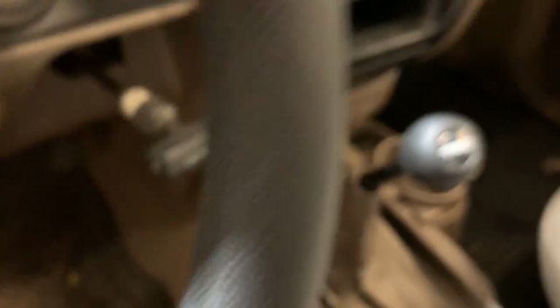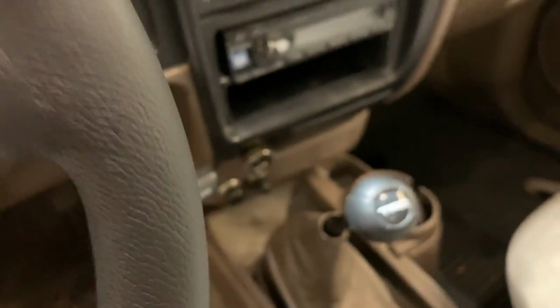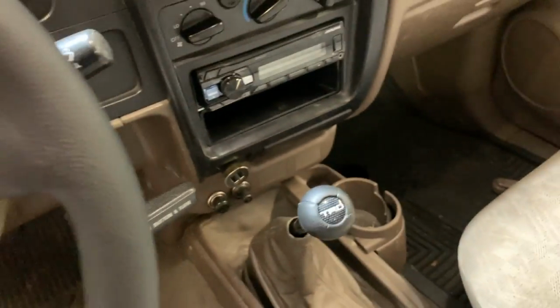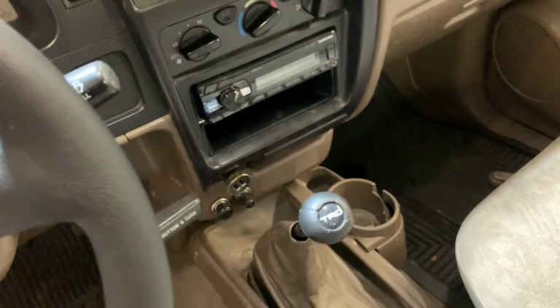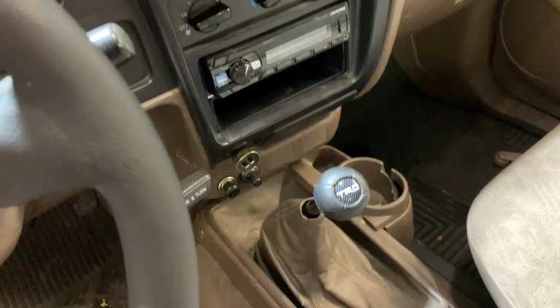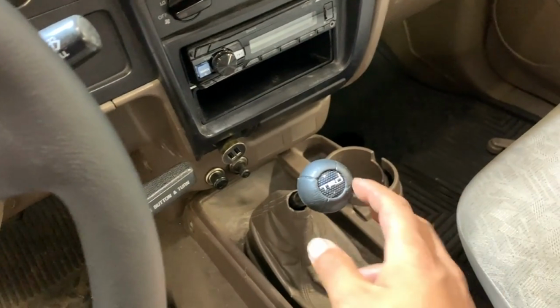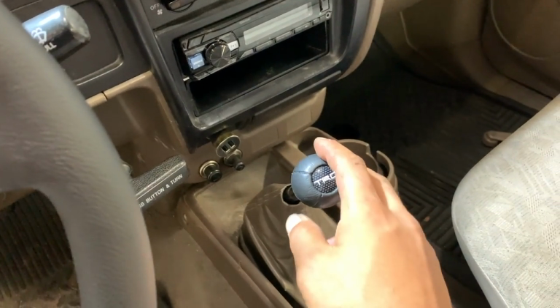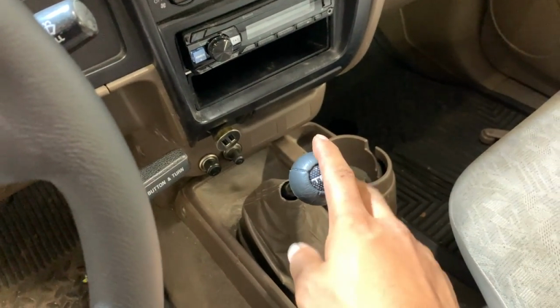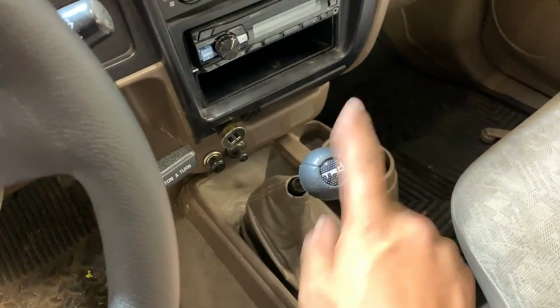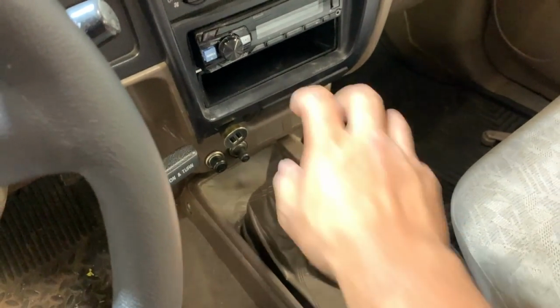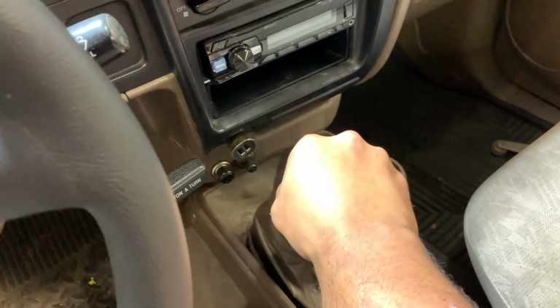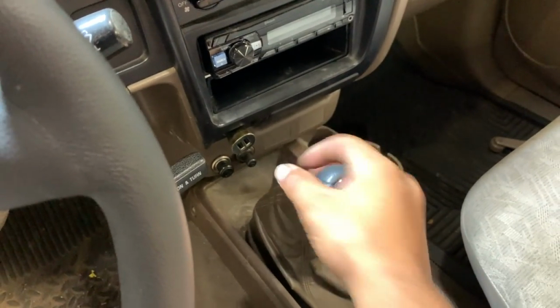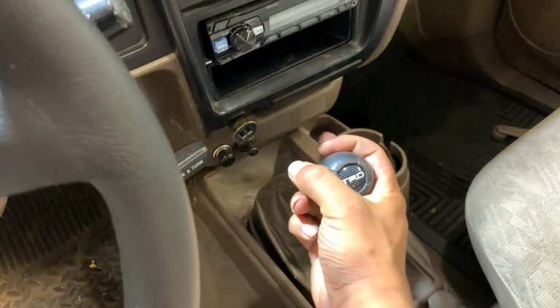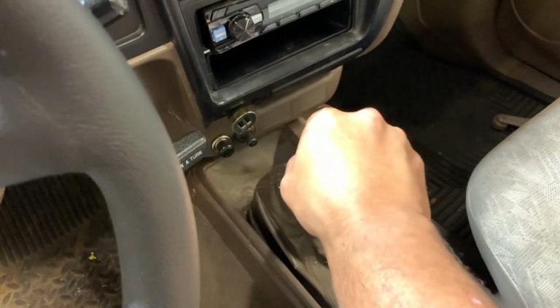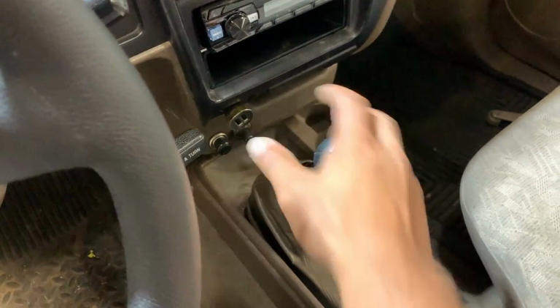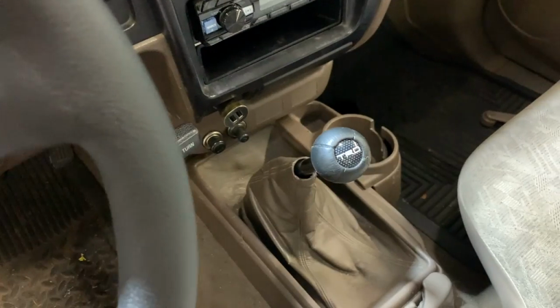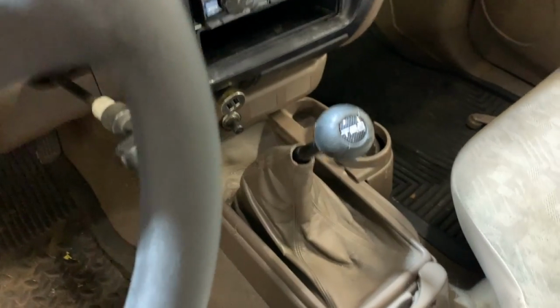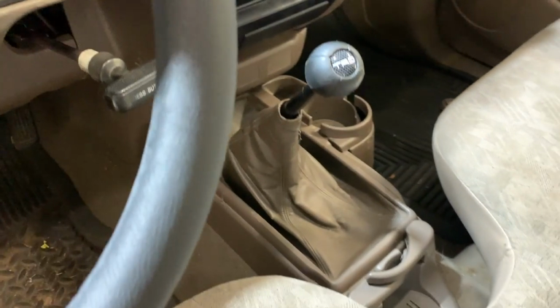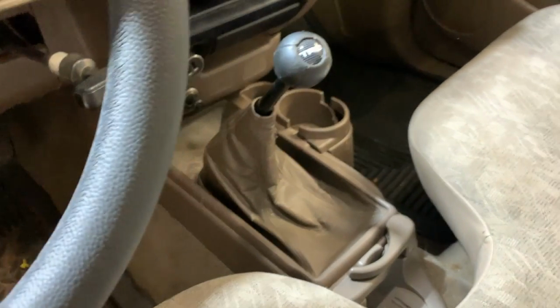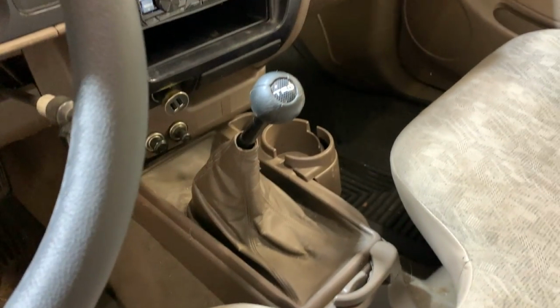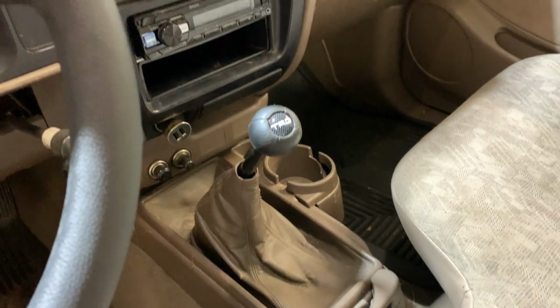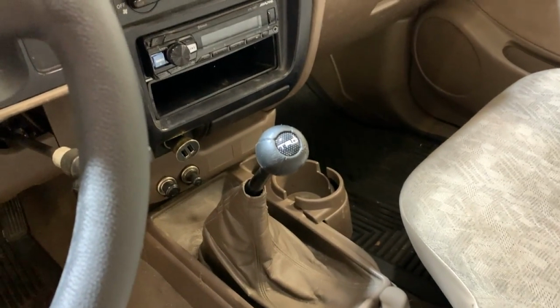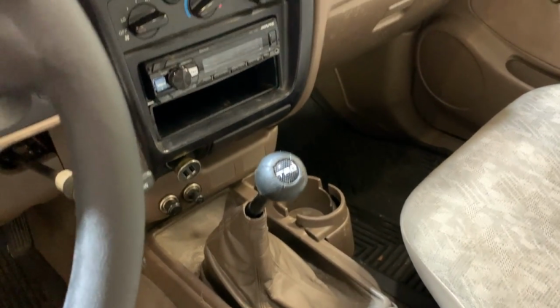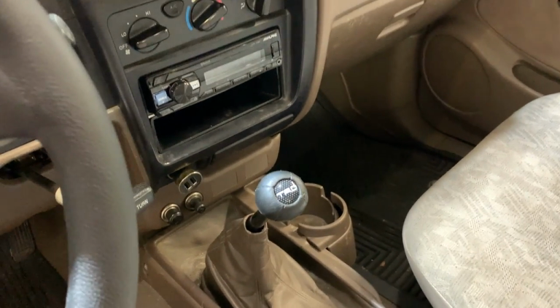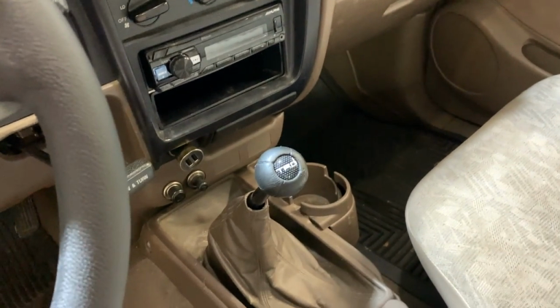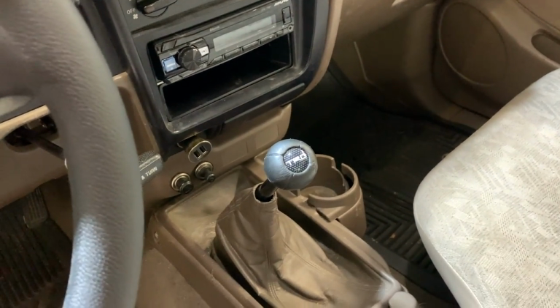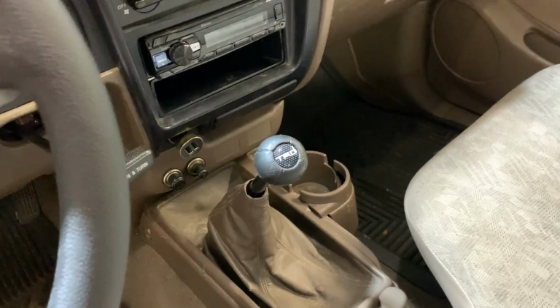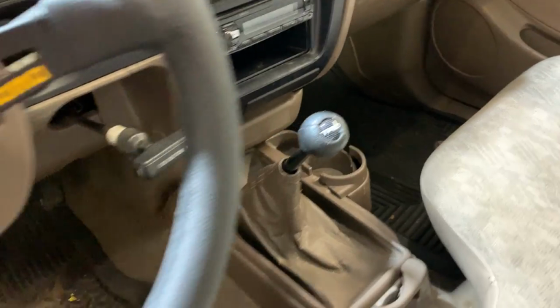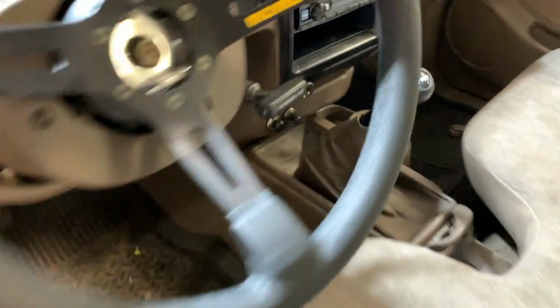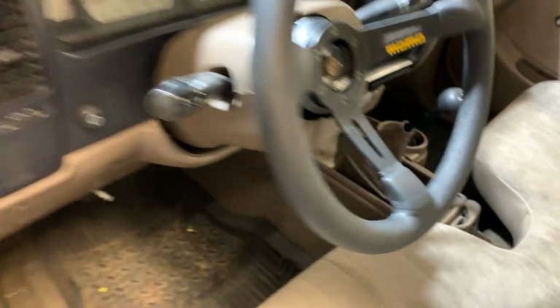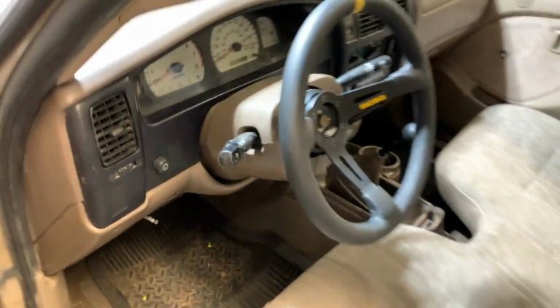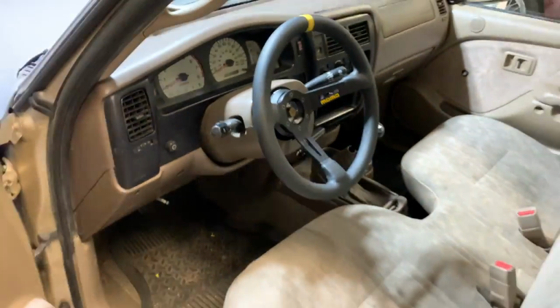It is a manual two-wheel drive. The TRD knob is super small, so I ordered a different one — a Killer B meant for a Subaru, but it's the same thread pitch. That hasn't arrived yet.